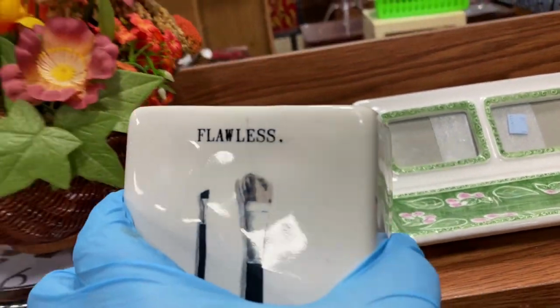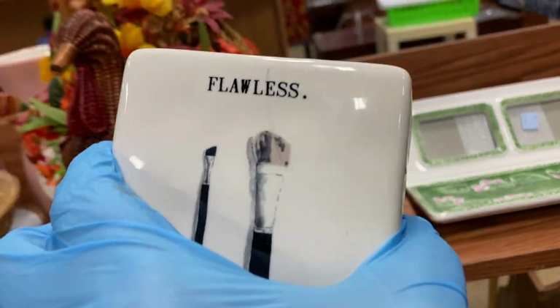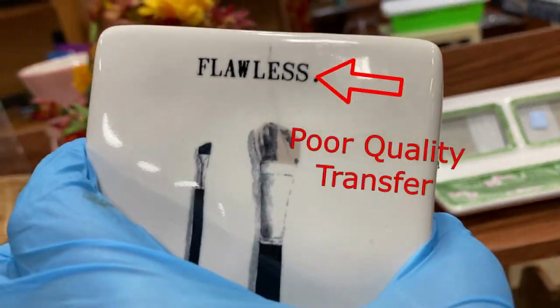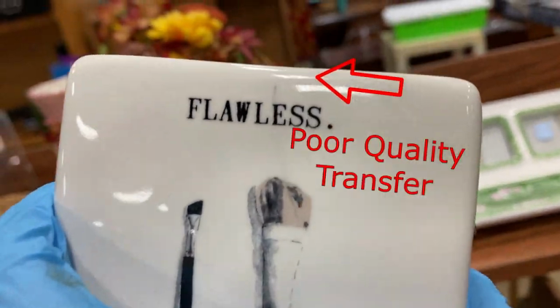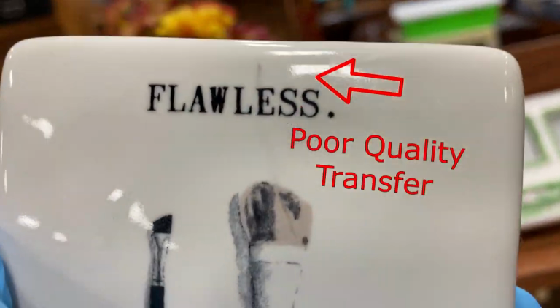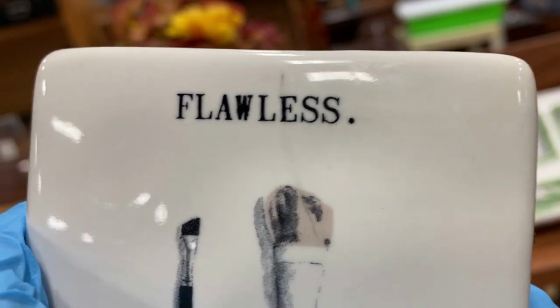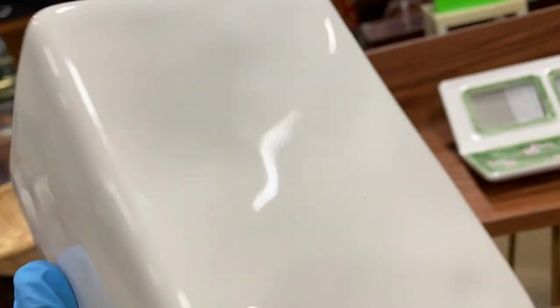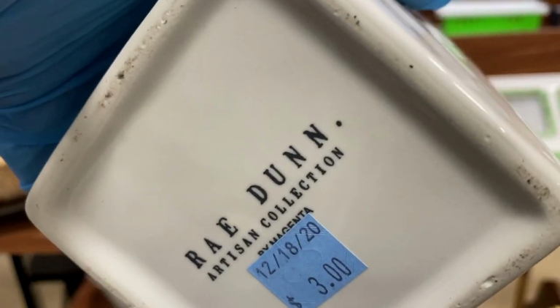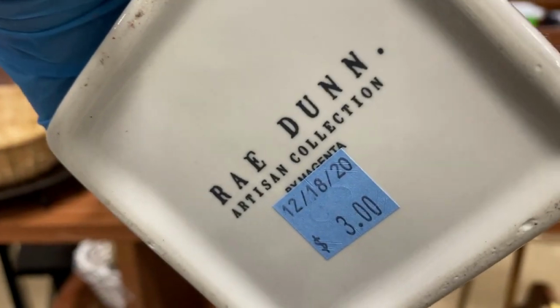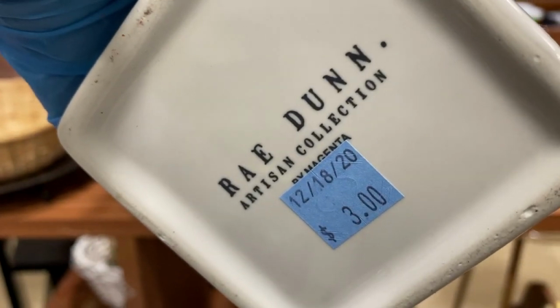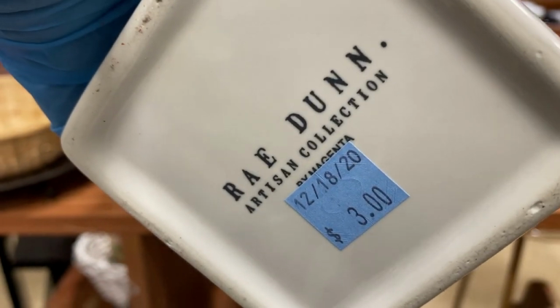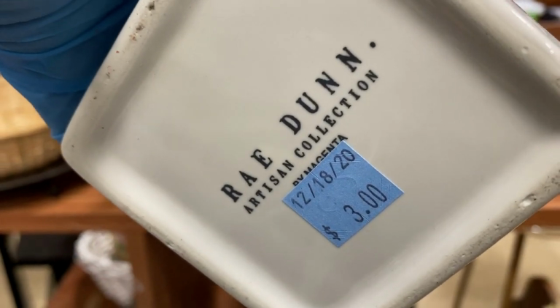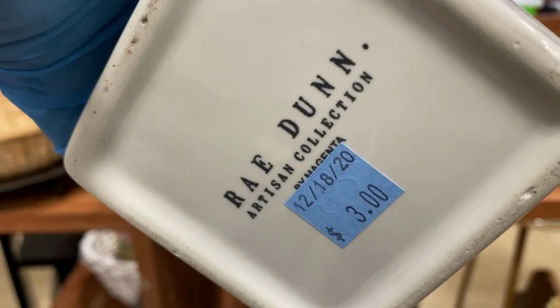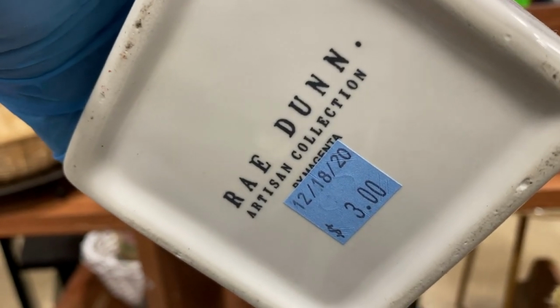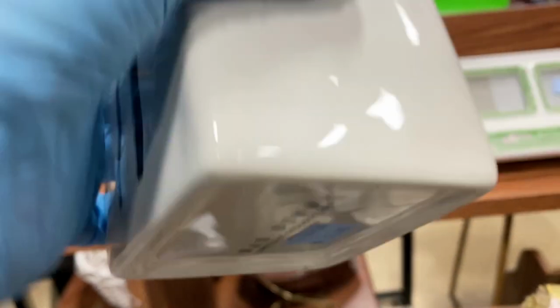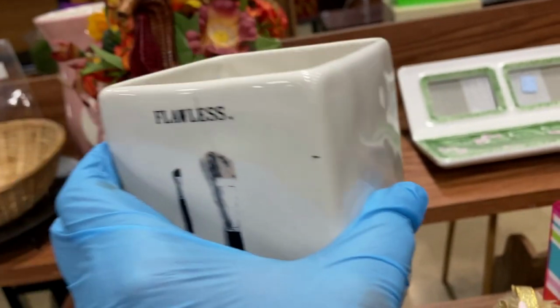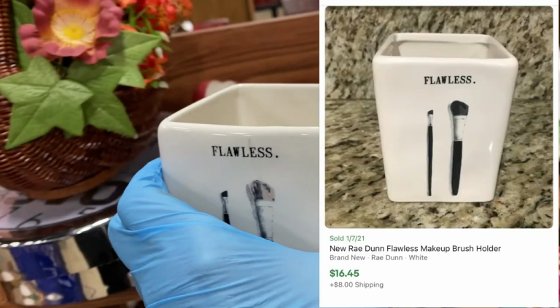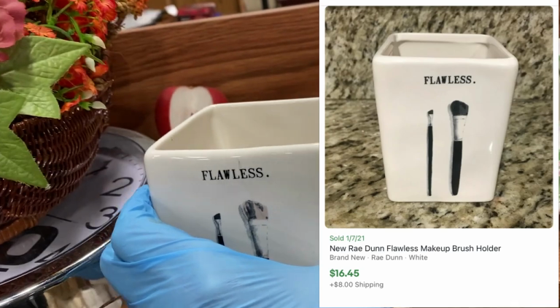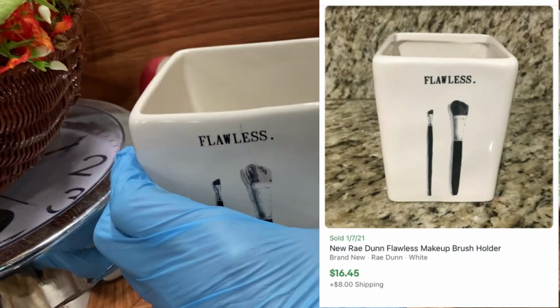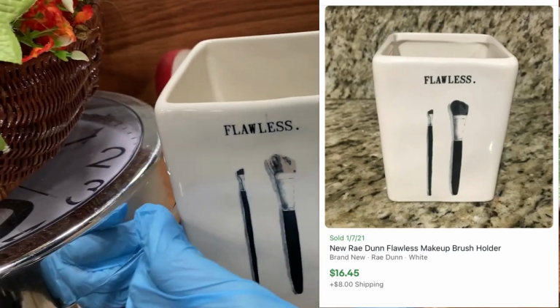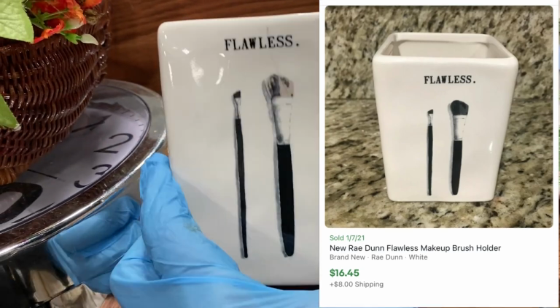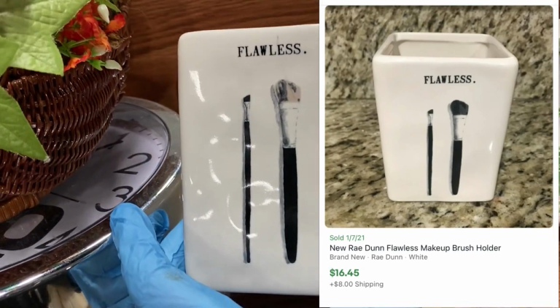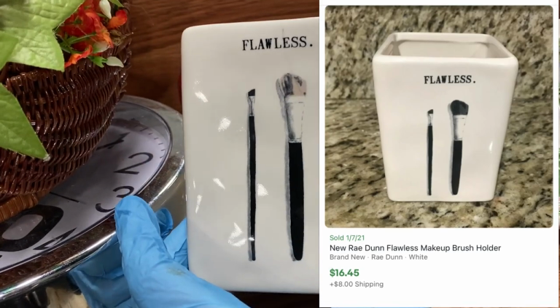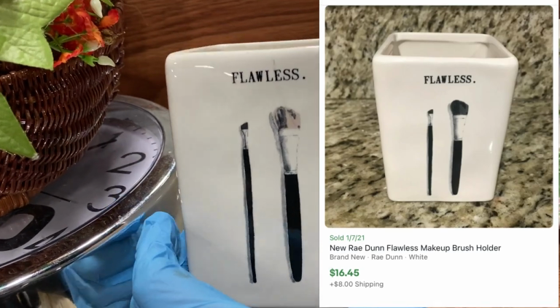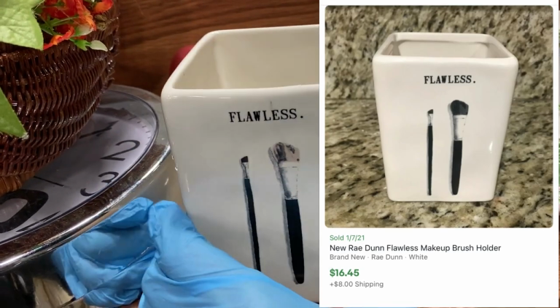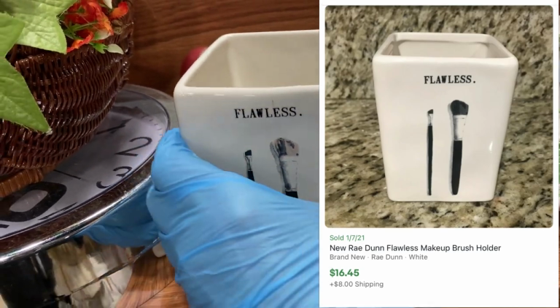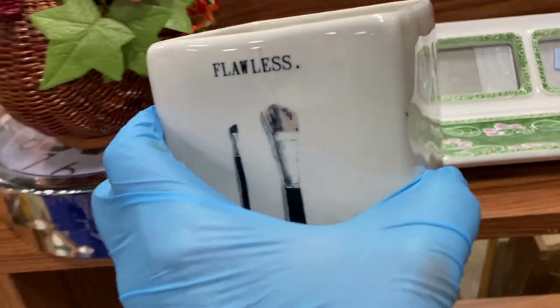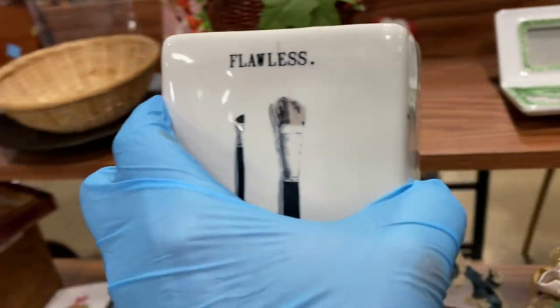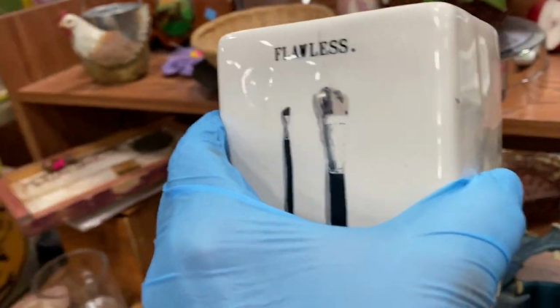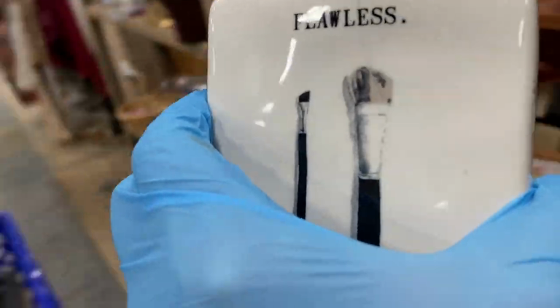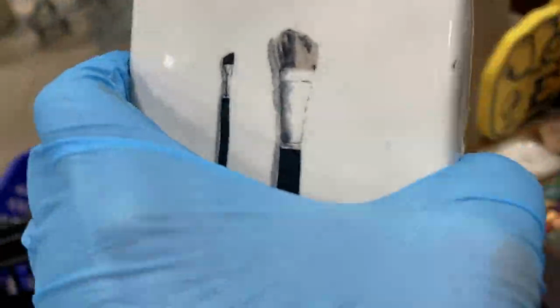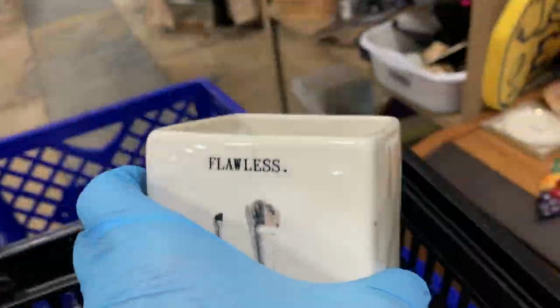This is a Ray Dunn — they're asking $3, and it's buying for about $16 to $18 on eBay with shipping. This is a maybe. I'll put it in my cart as a maybe.